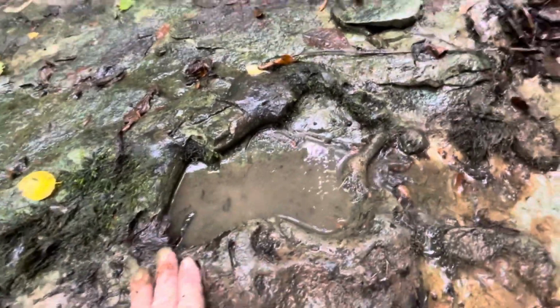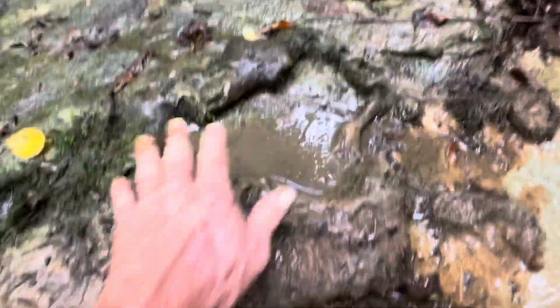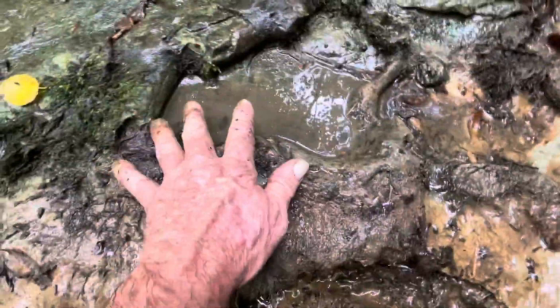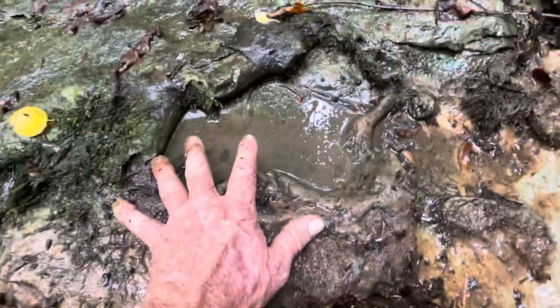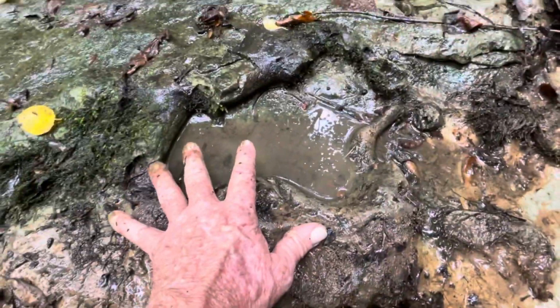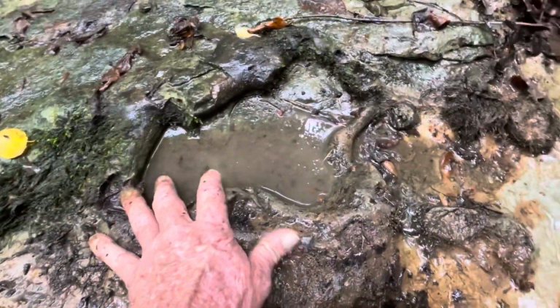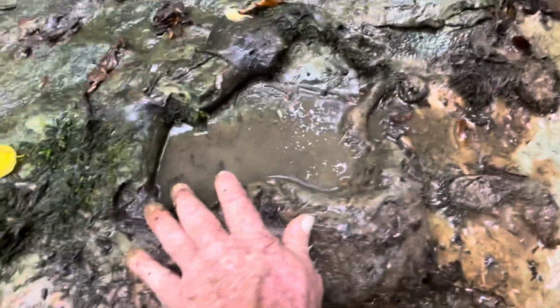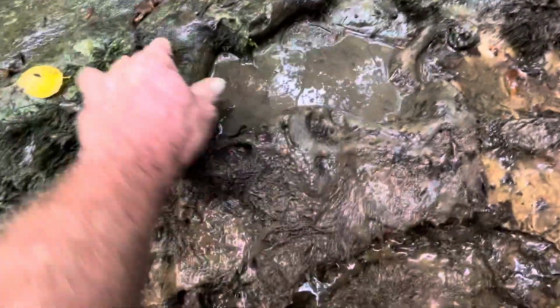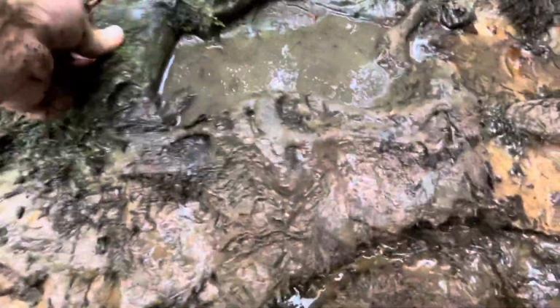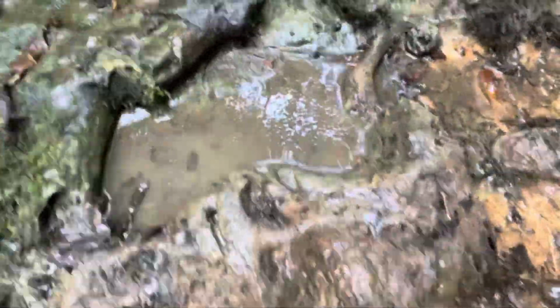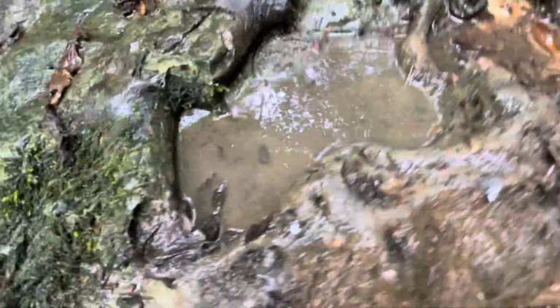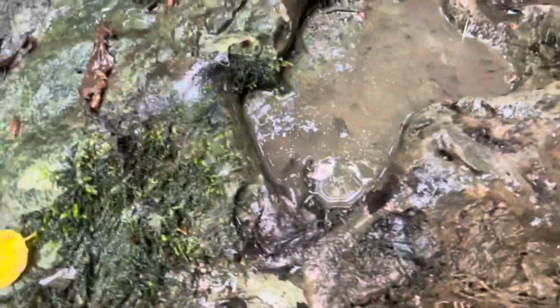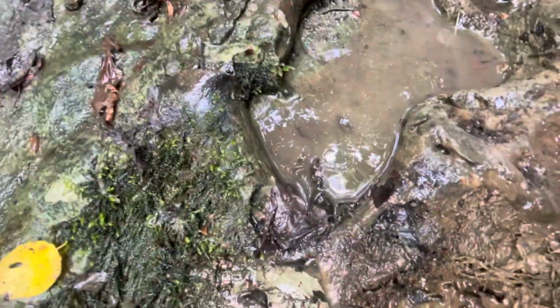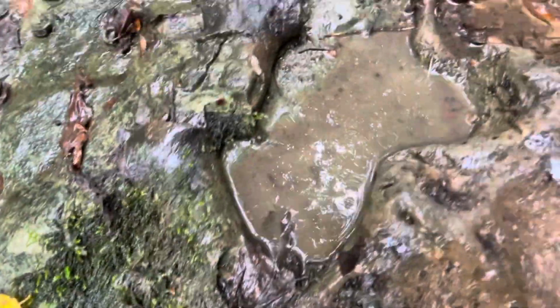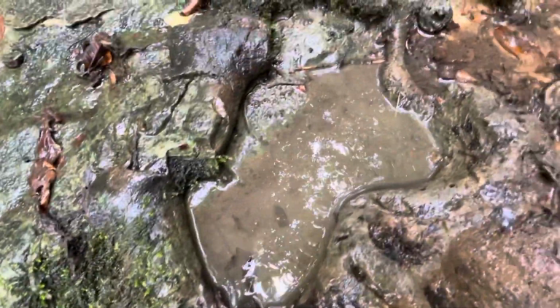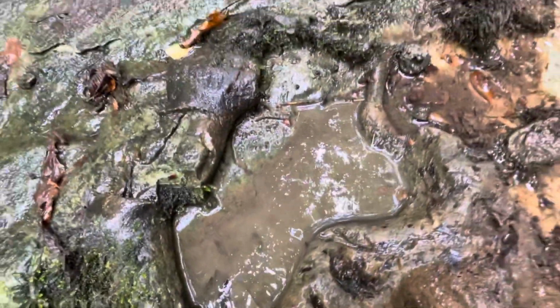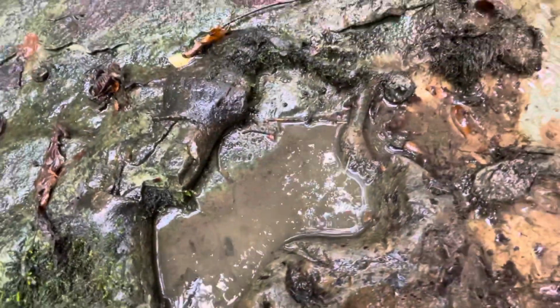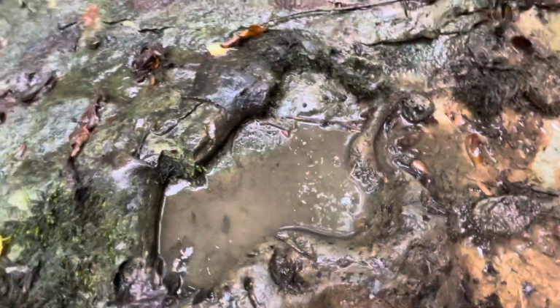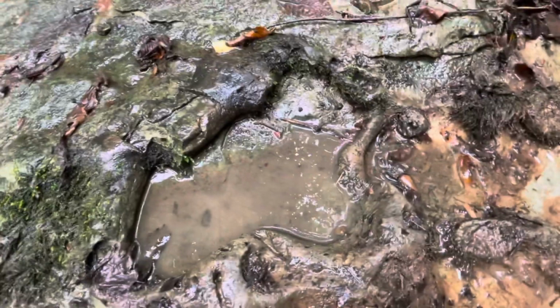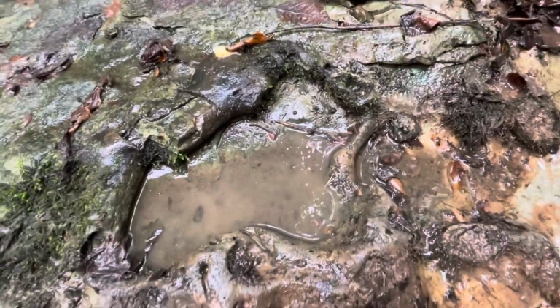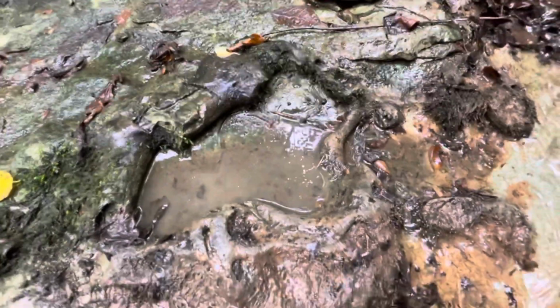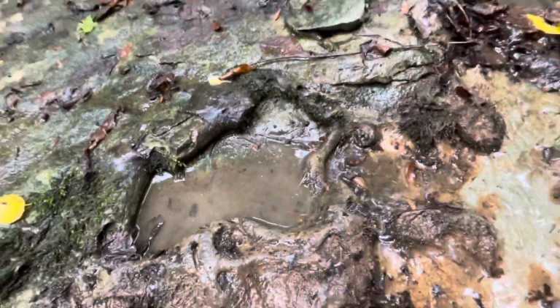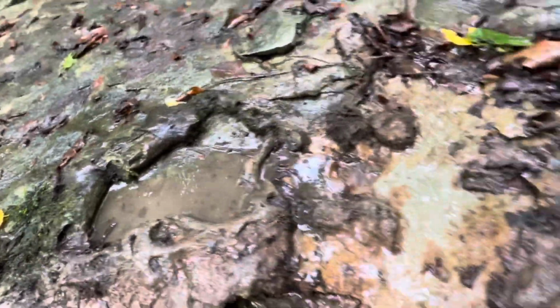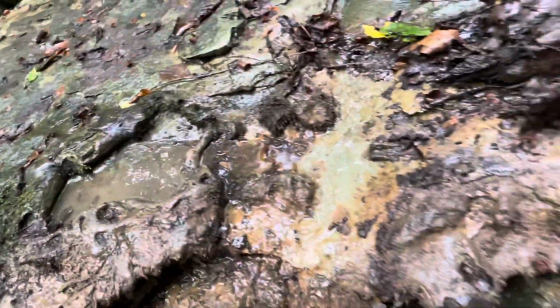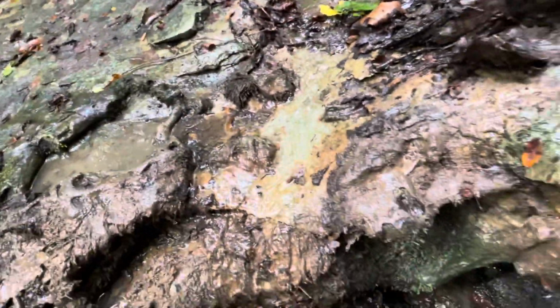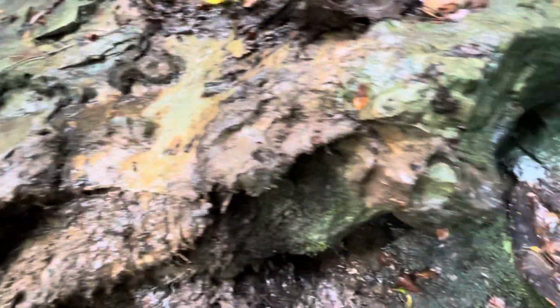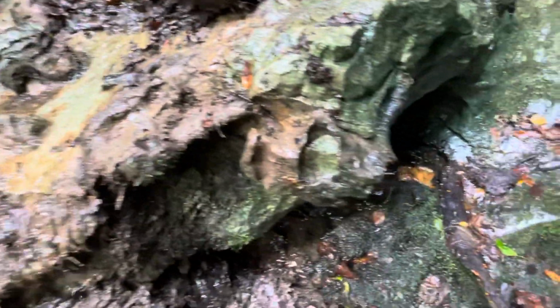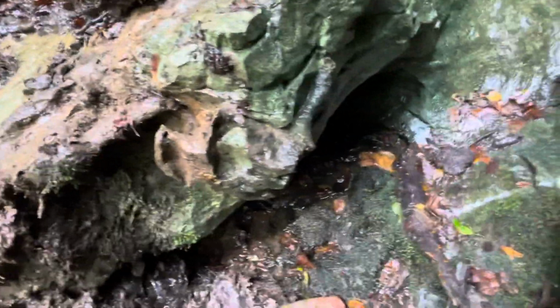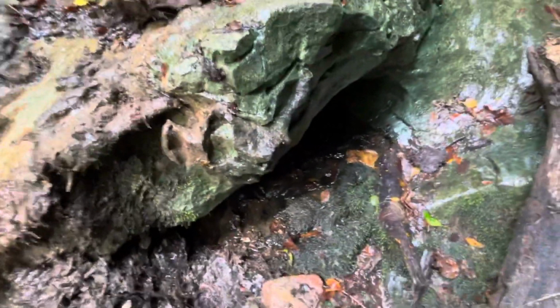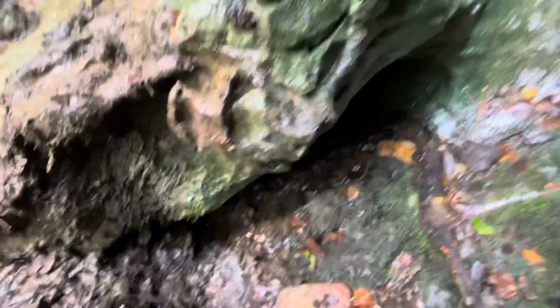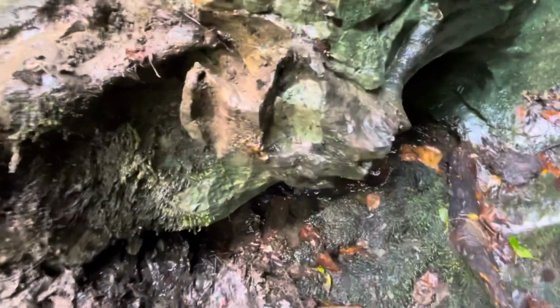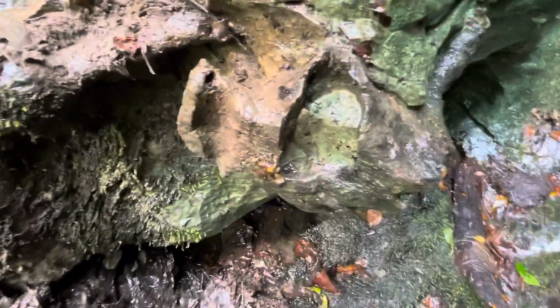You can kind of see the size of my hand compared to what it is, but this is all bone. It's been deteriorating over the last couple of years. I found all of this about three years ago.